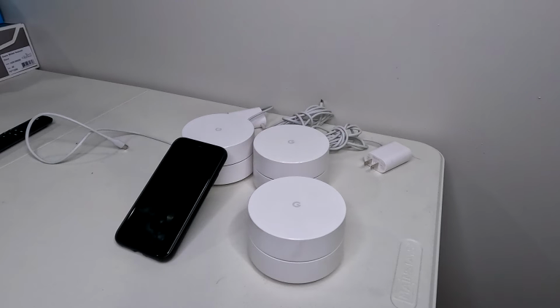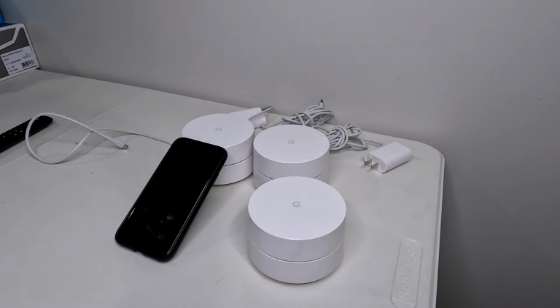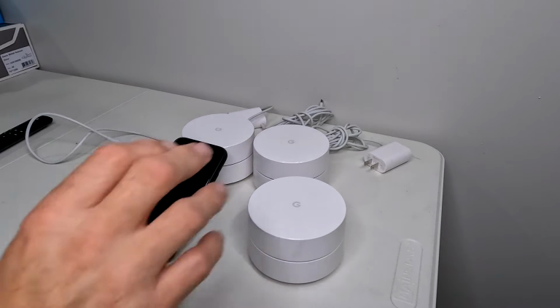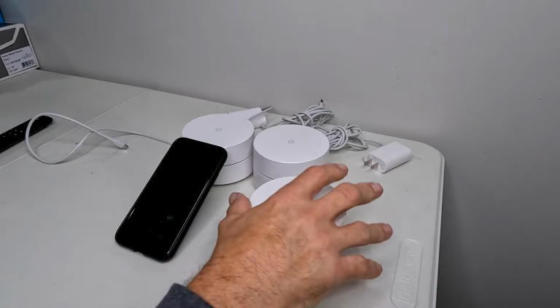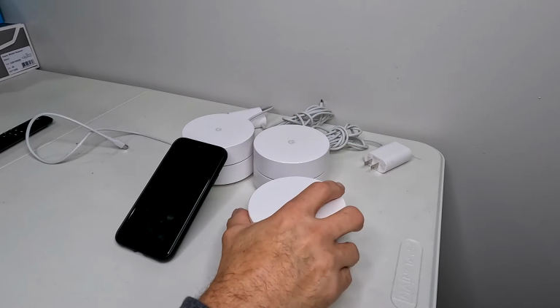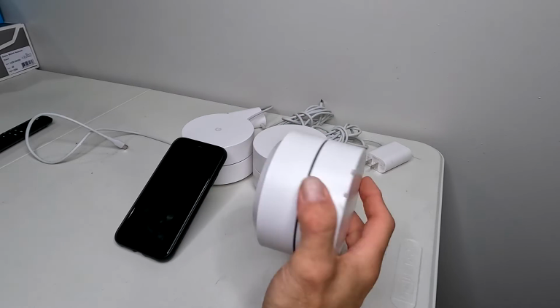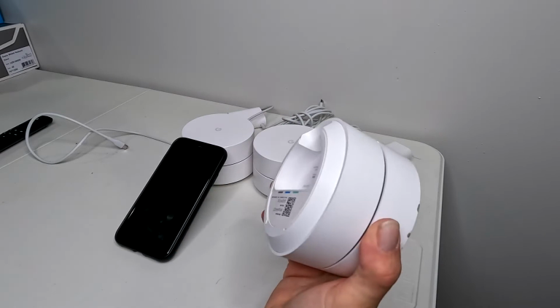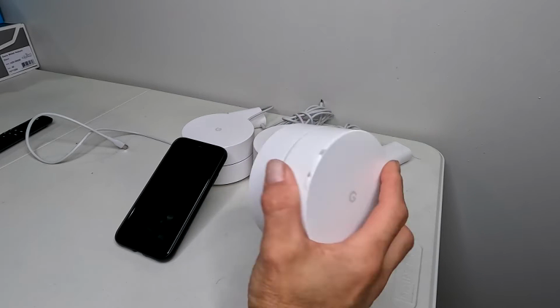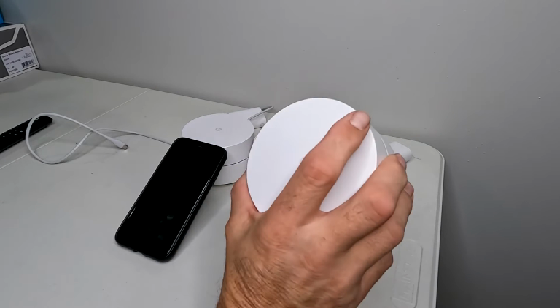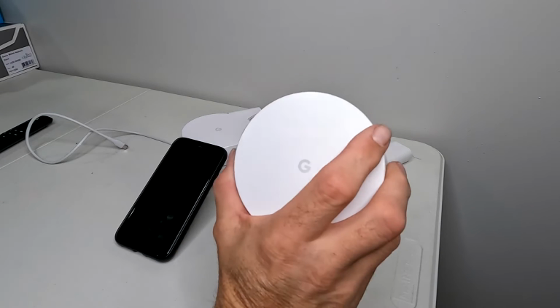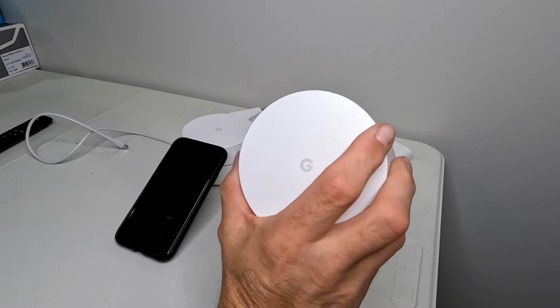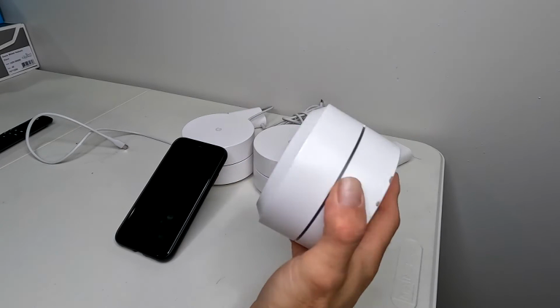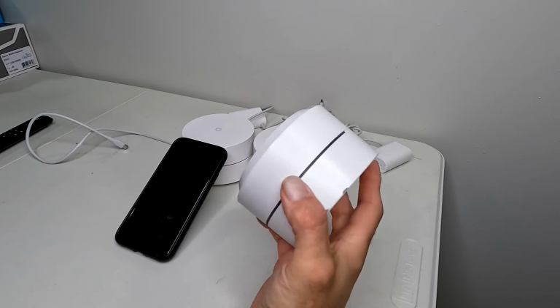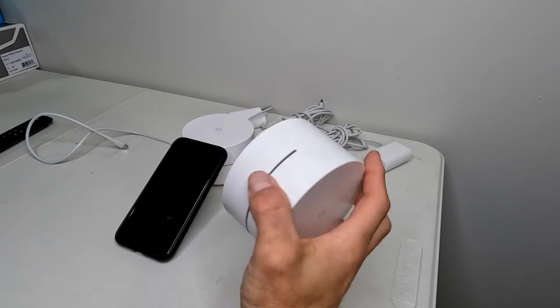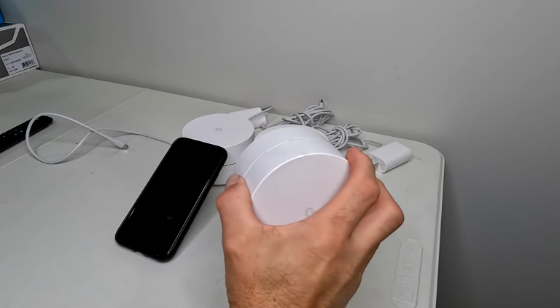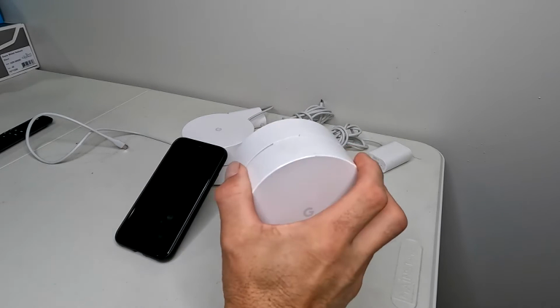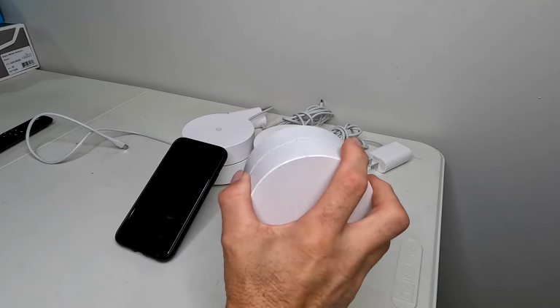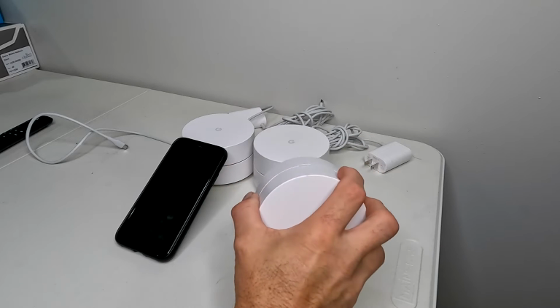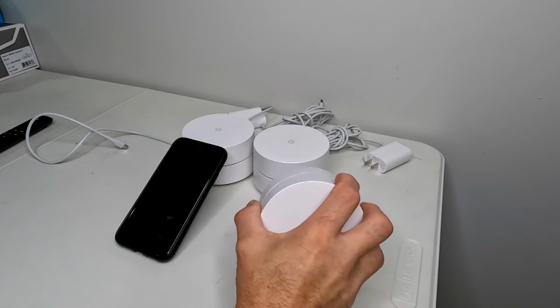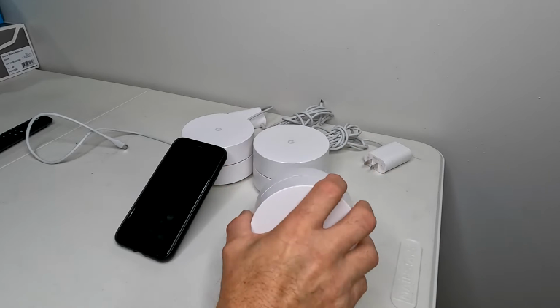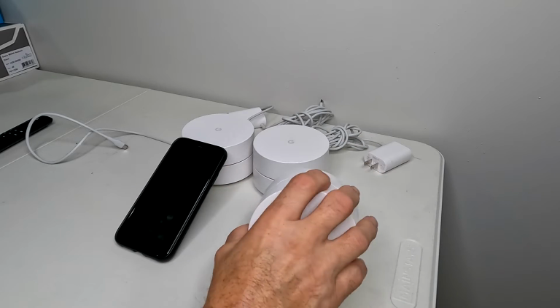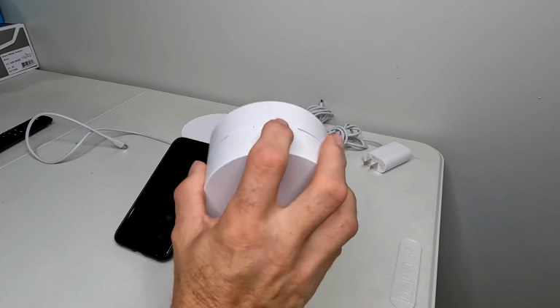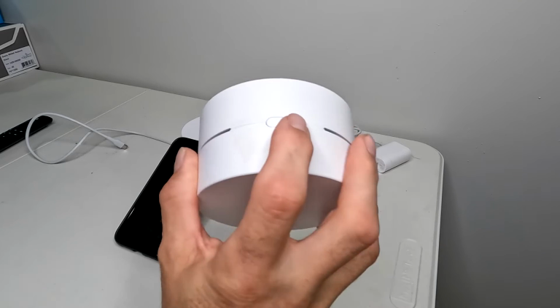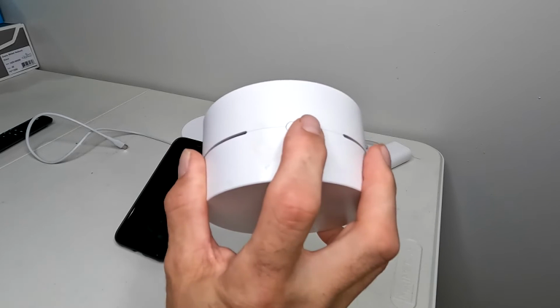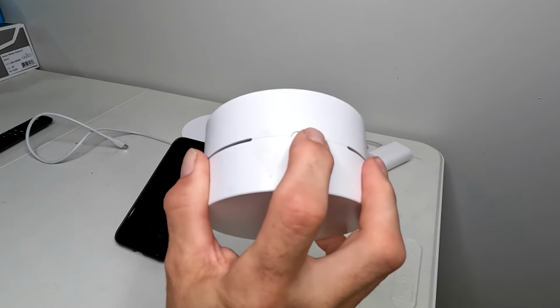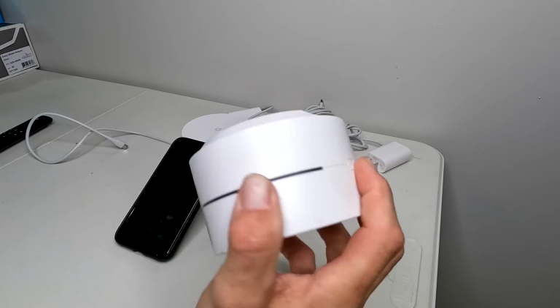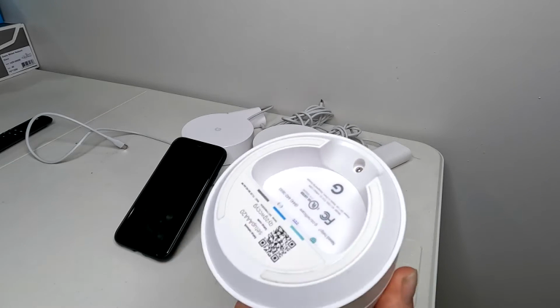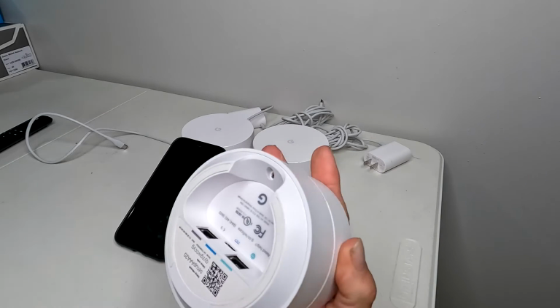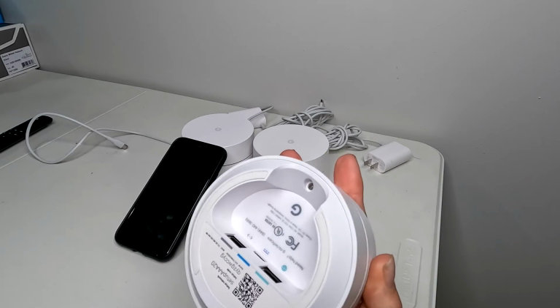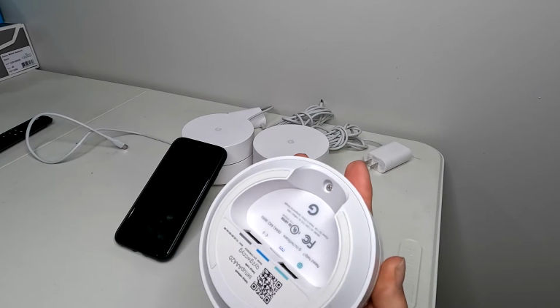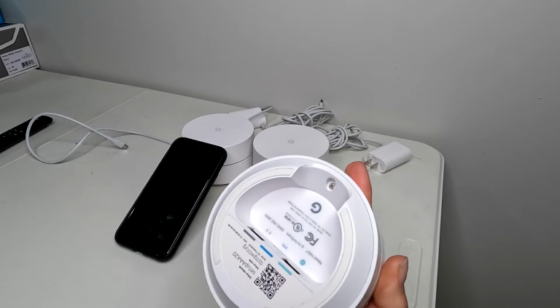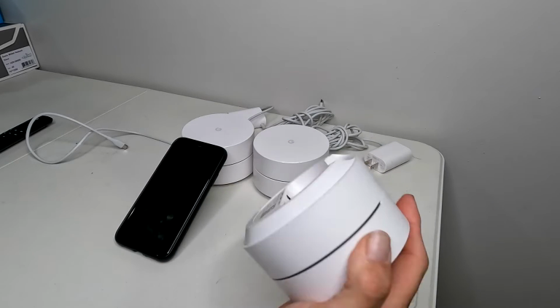In this video, I'm going to show you how to reset a Google Home or Google Mesh system. Depending on the model you have, some of the buttons are on the back, some of the buttons are on the bottom.